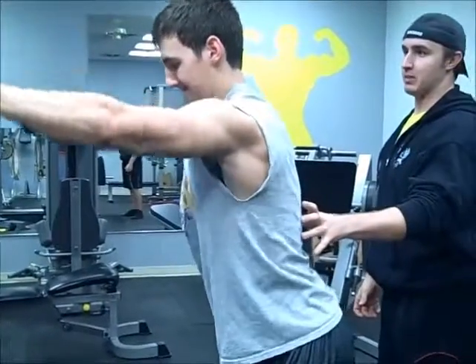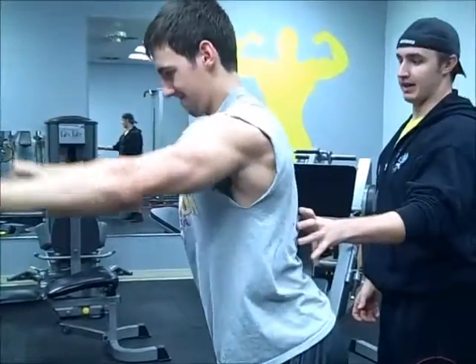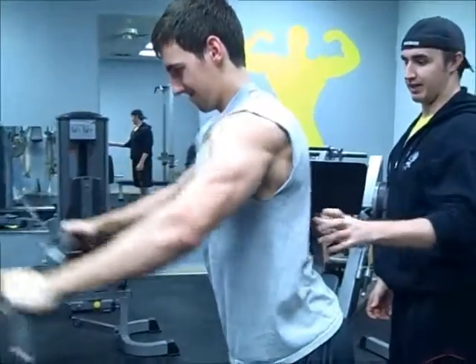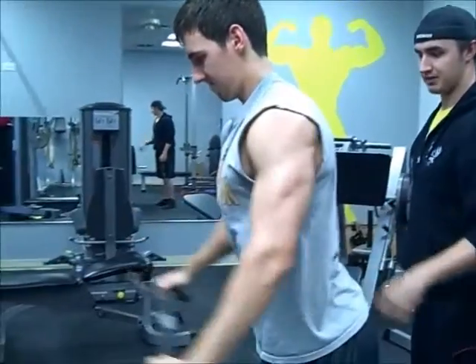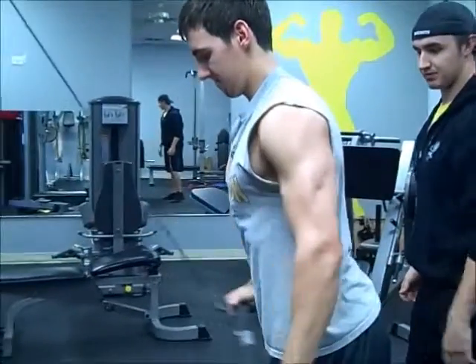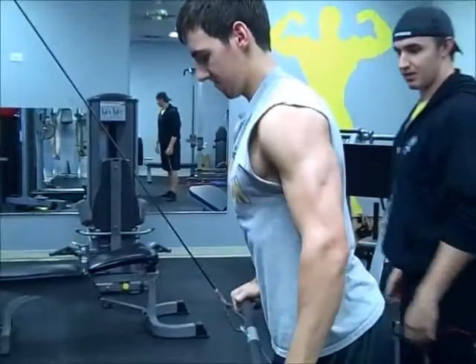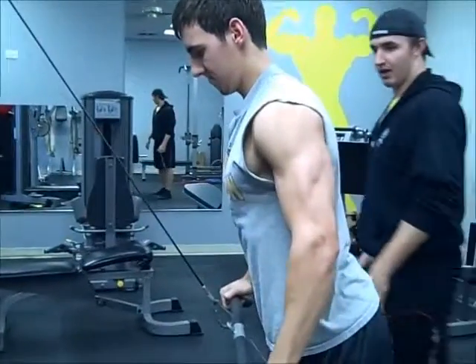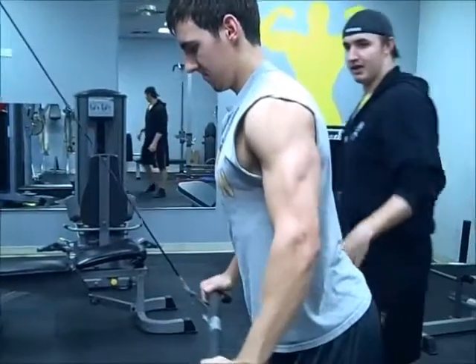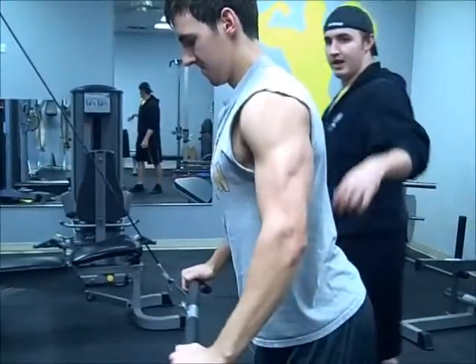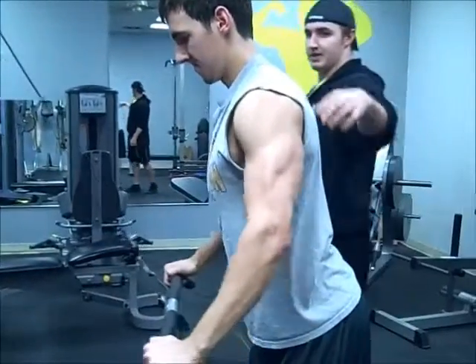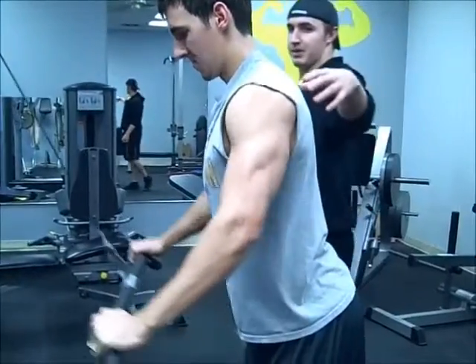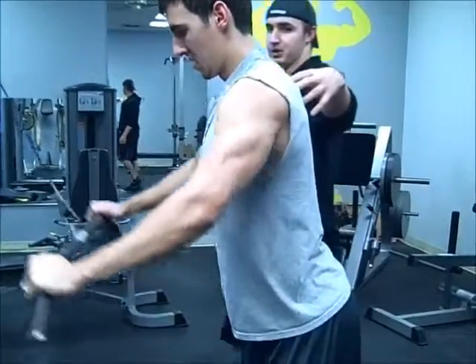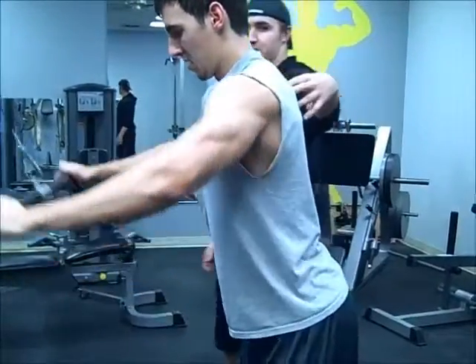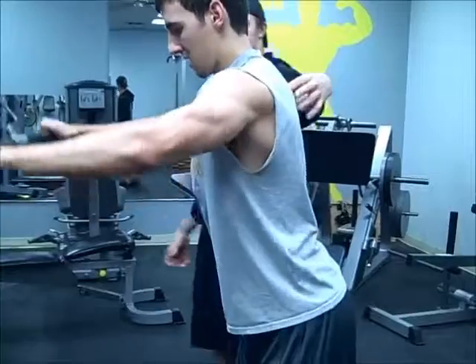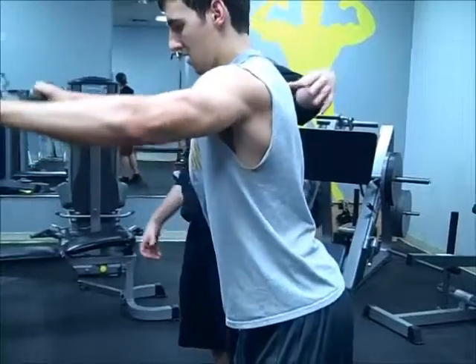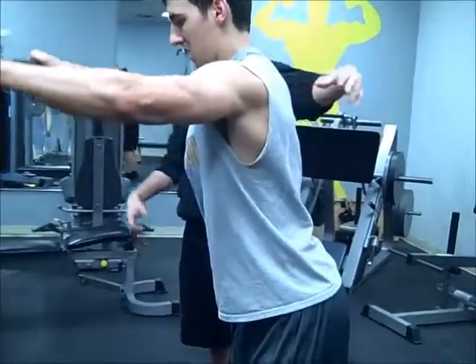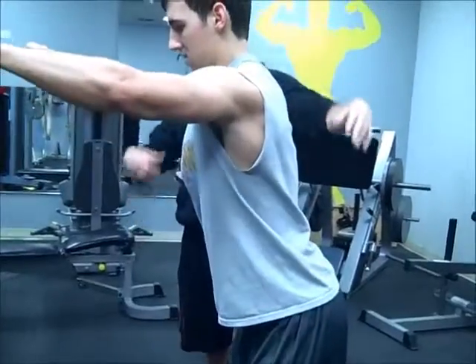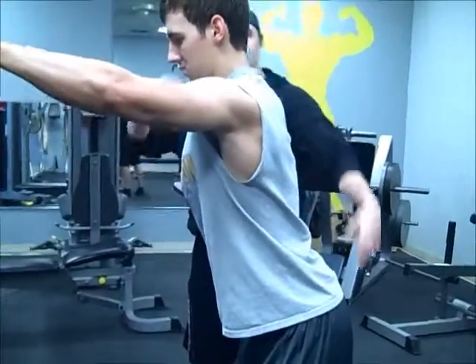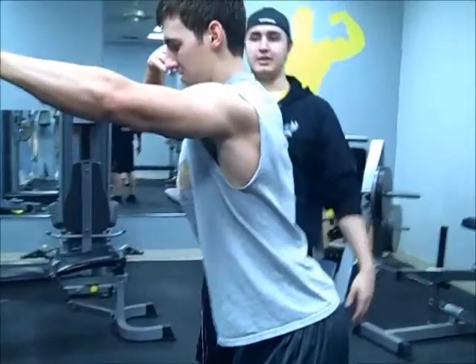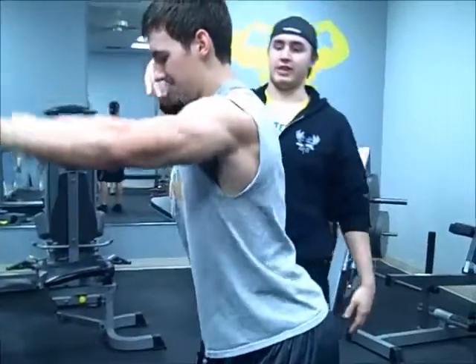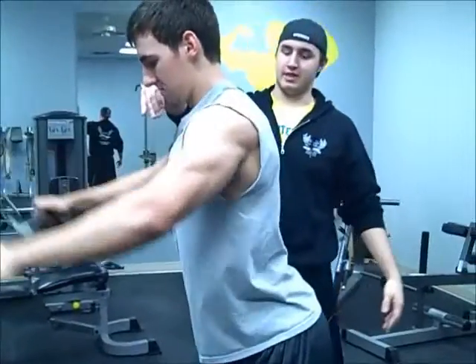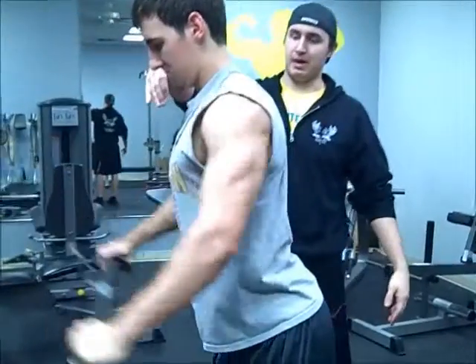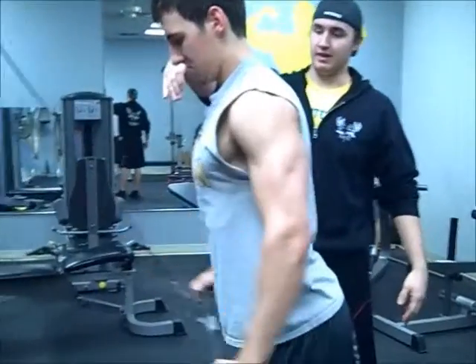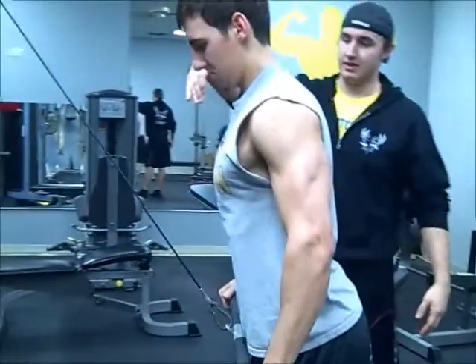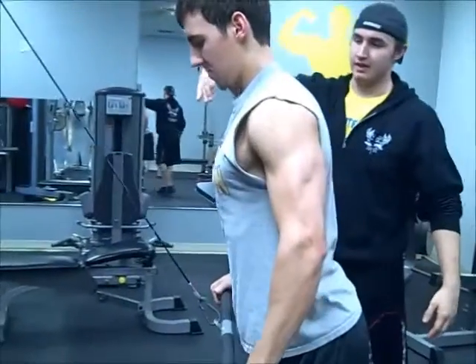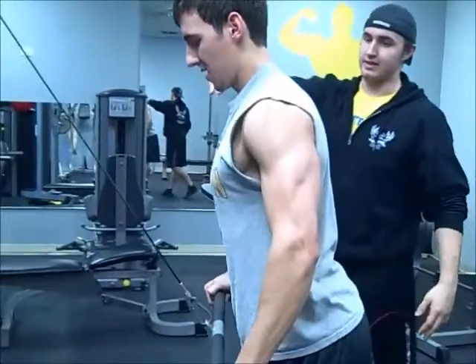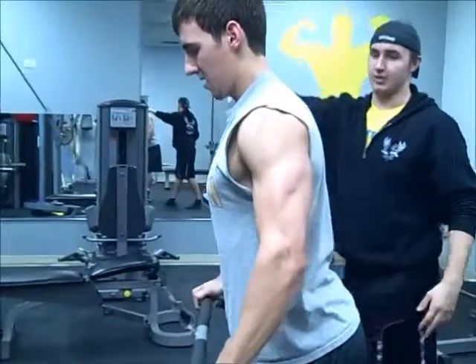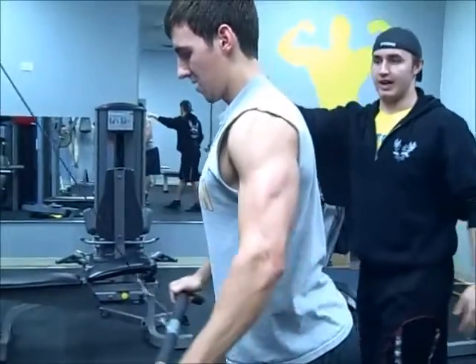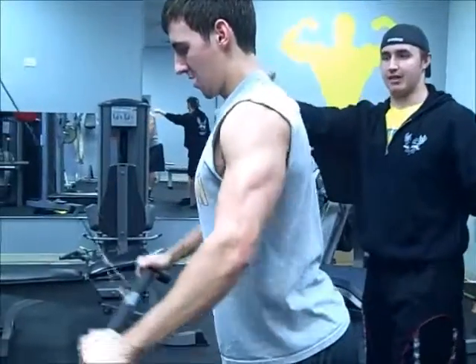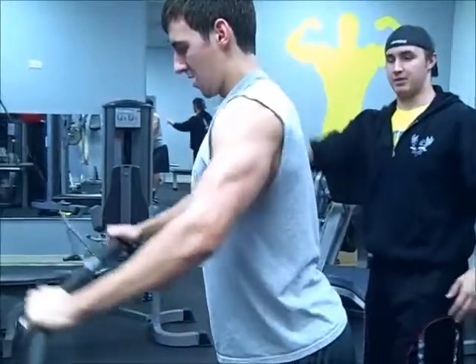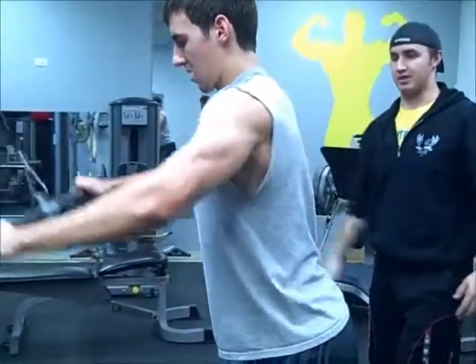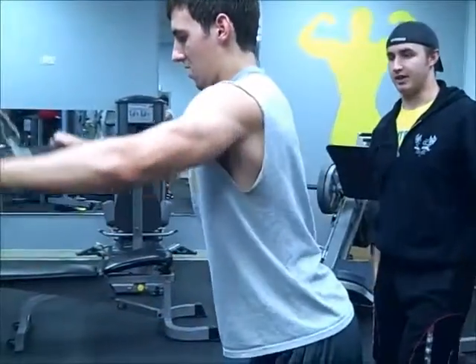Go ahead and pull down again. He's keeping his shoulder blades pulled back, his chest is up high — he's in a great athletic position here.